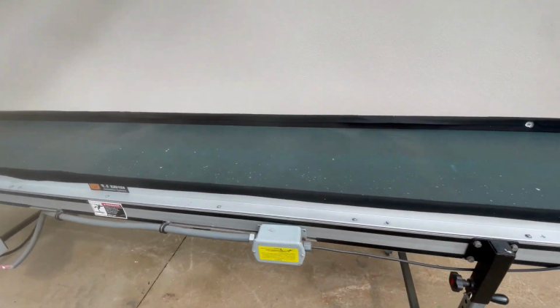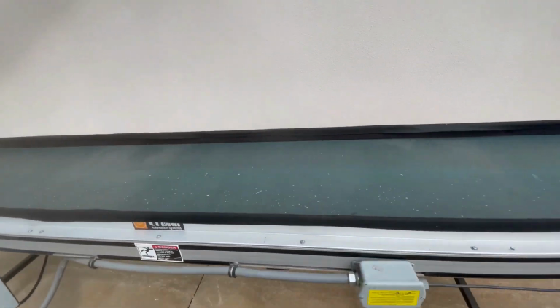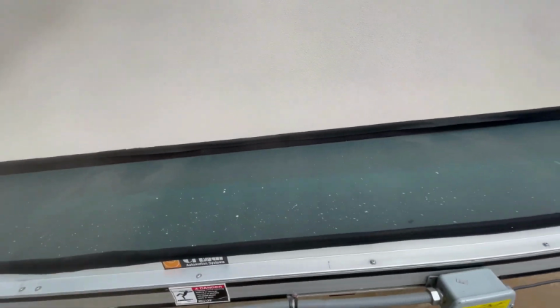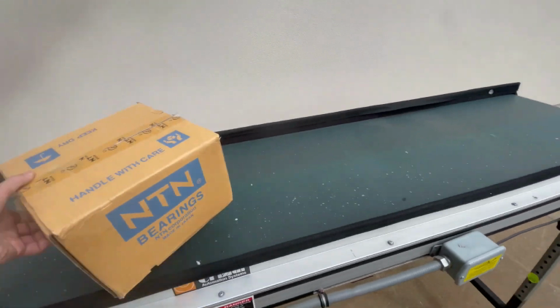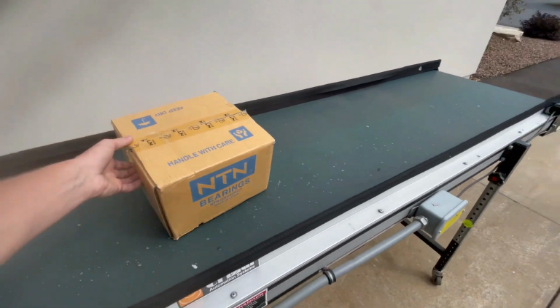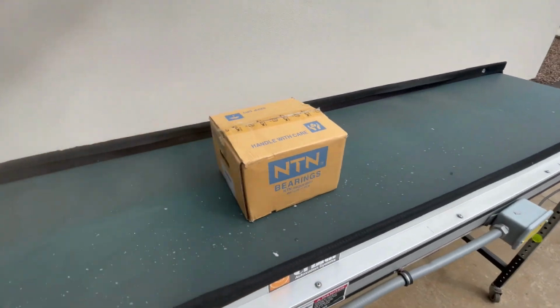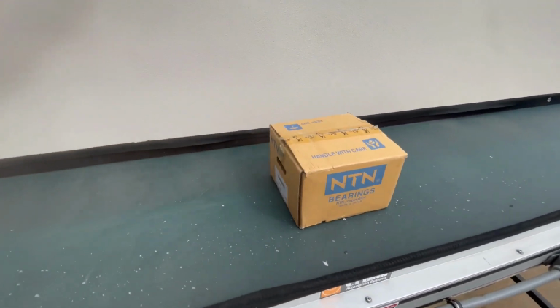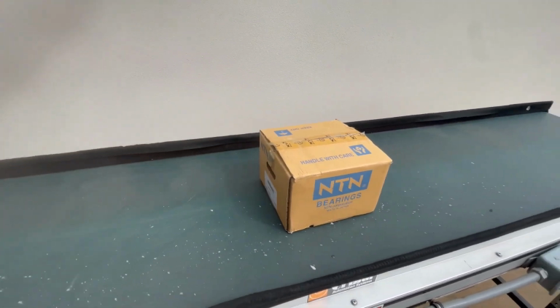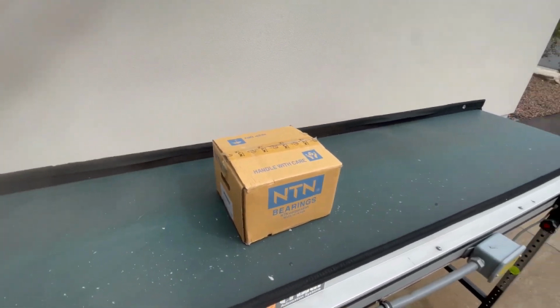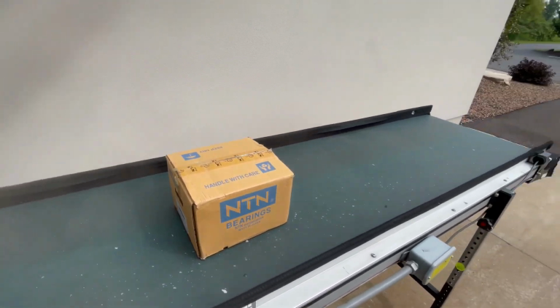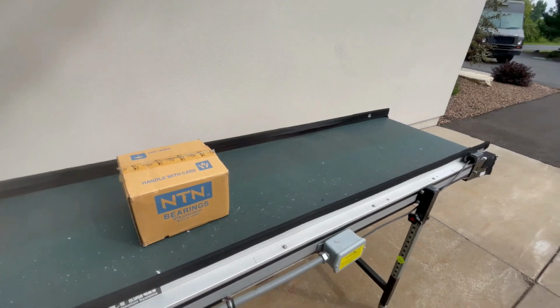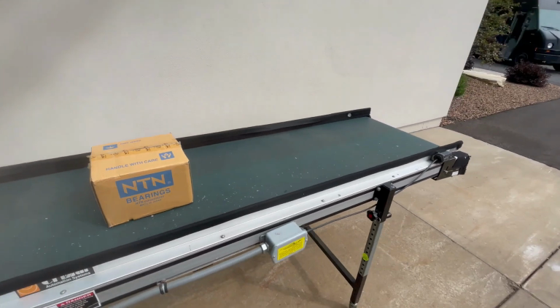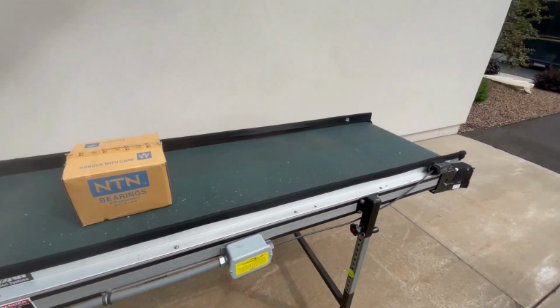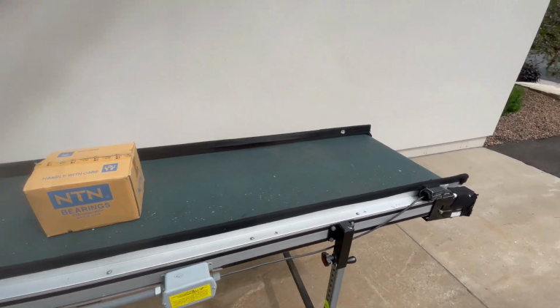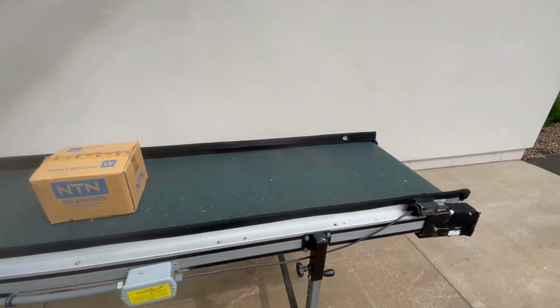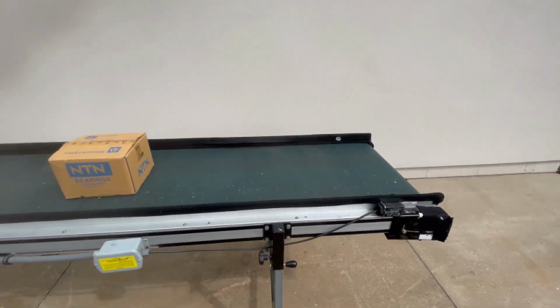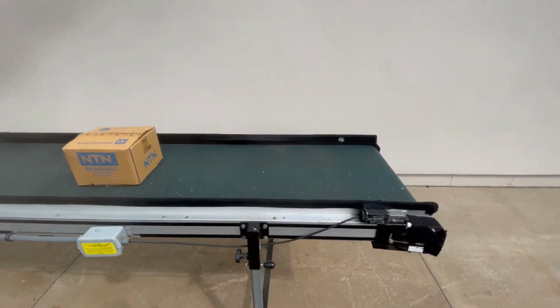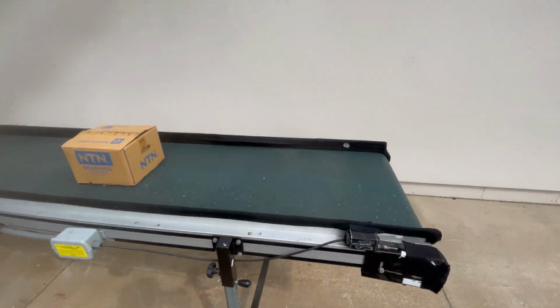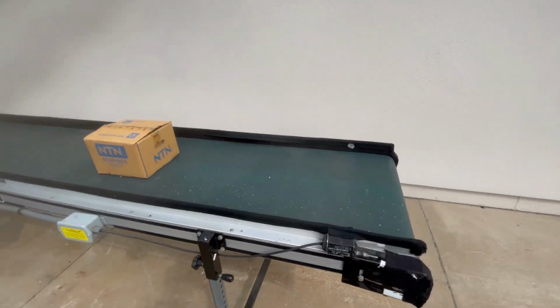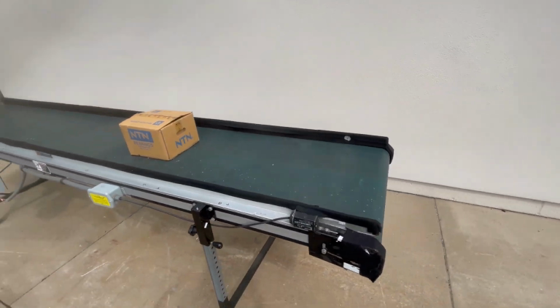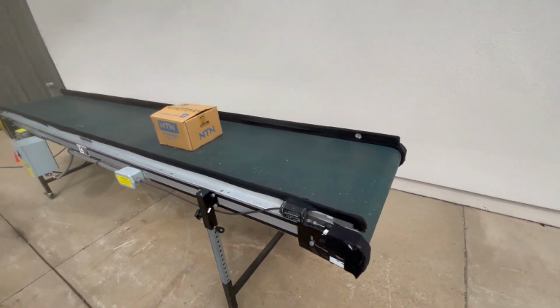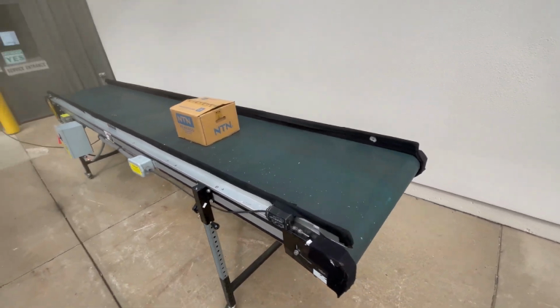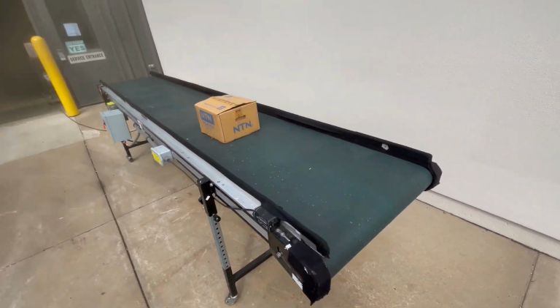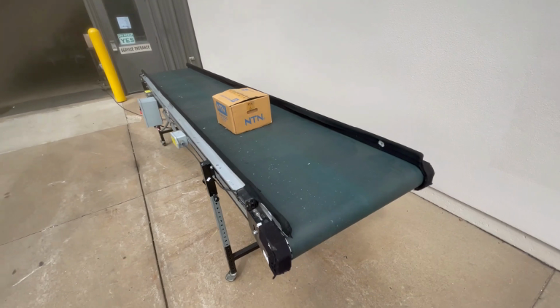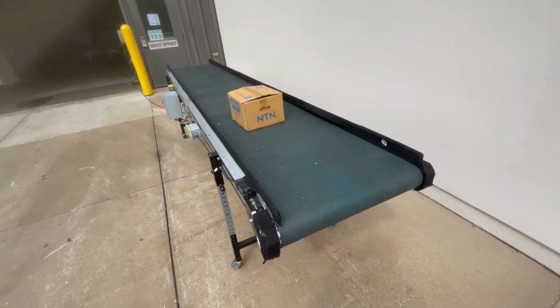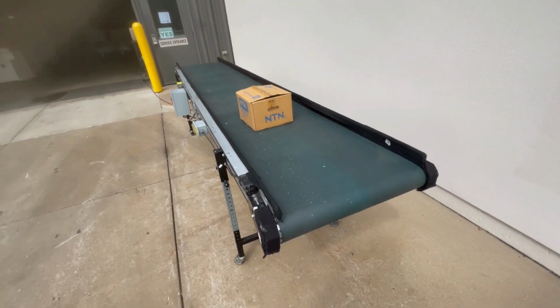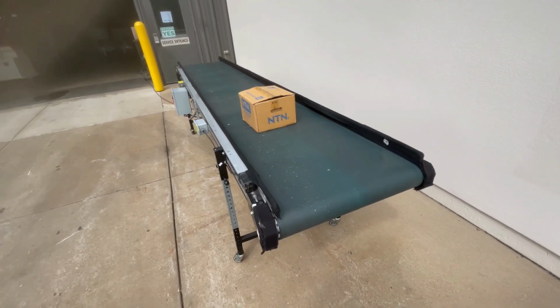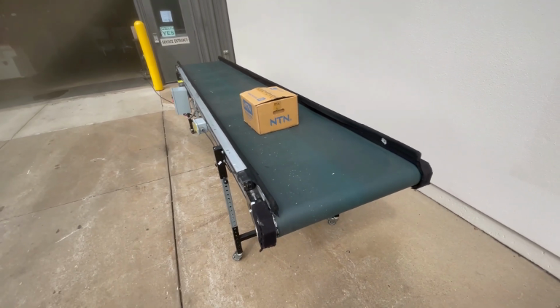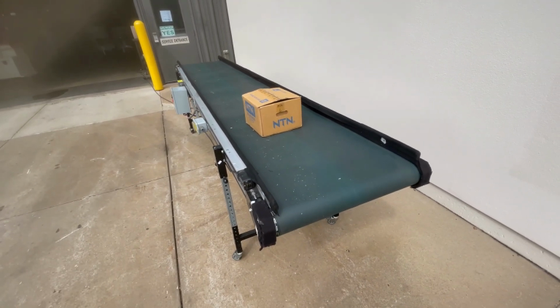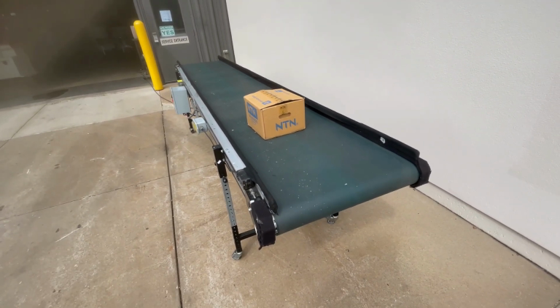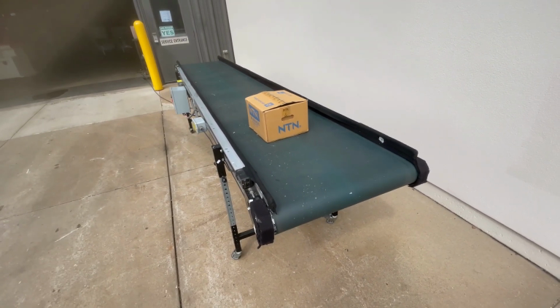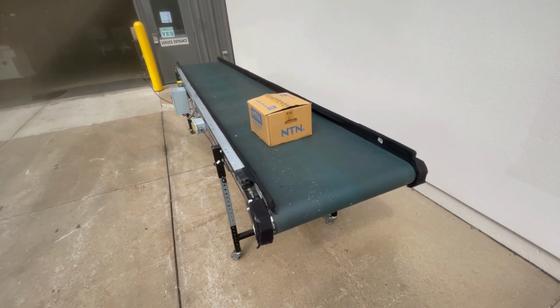One of the nicest features of this unit: it has an automatic stop at the end, so whenever your box gets down to the end the belt will automatically shut off until the box is removed.